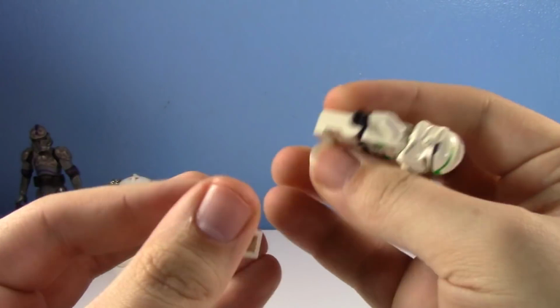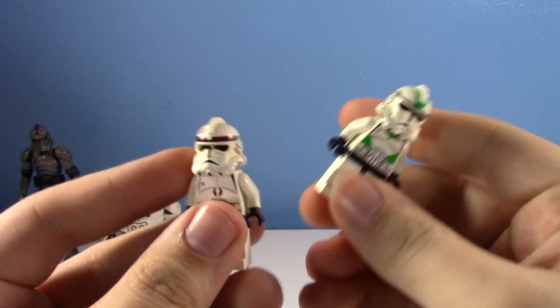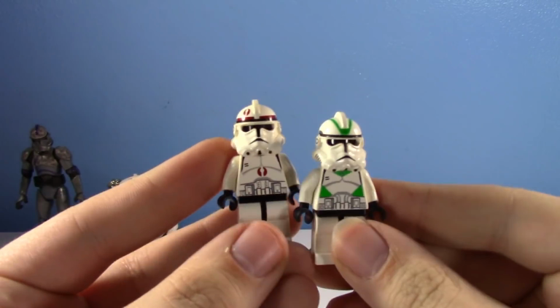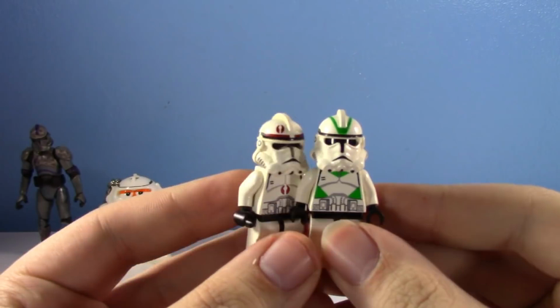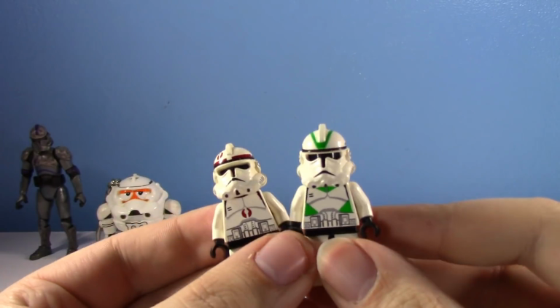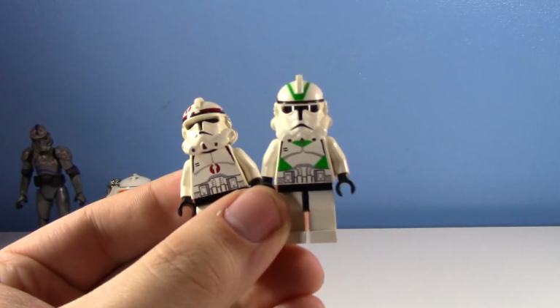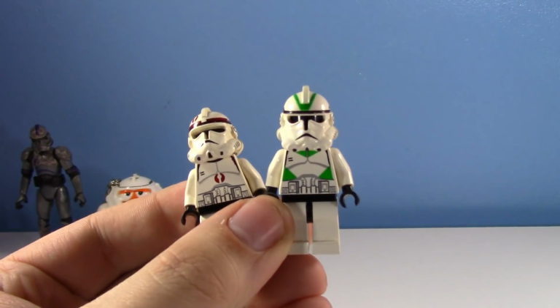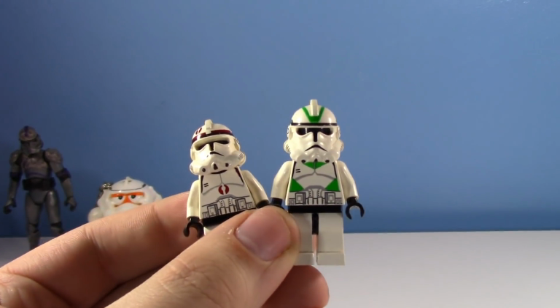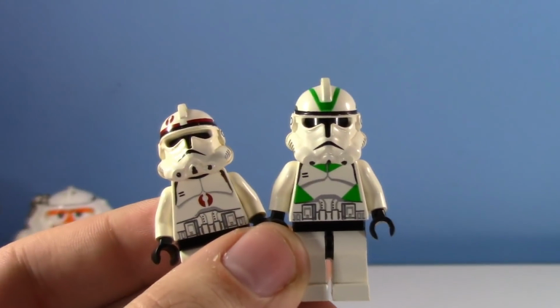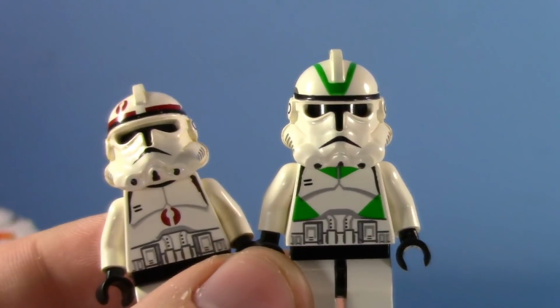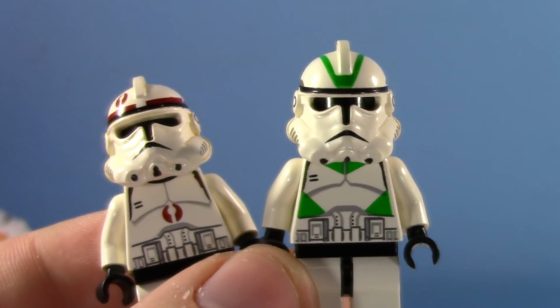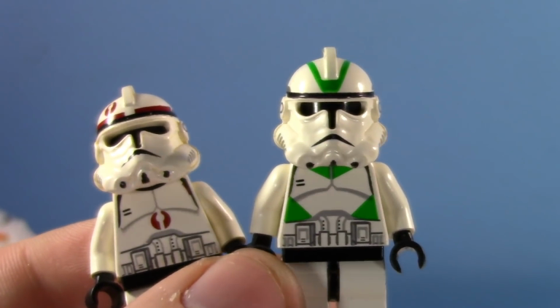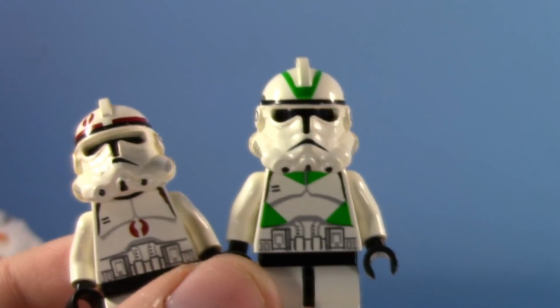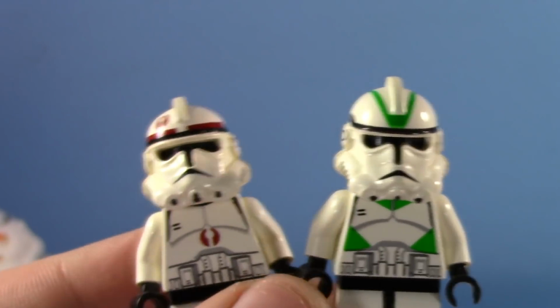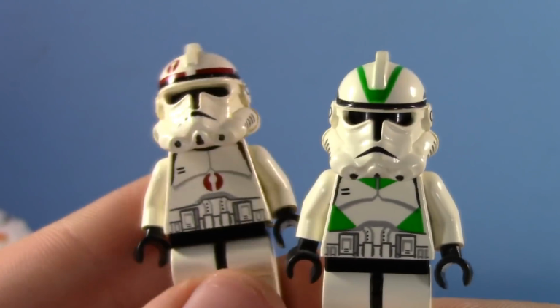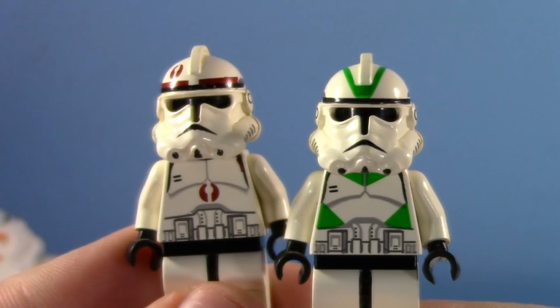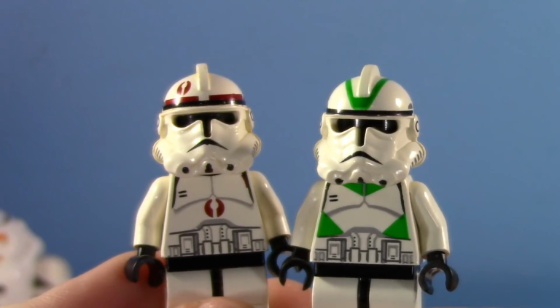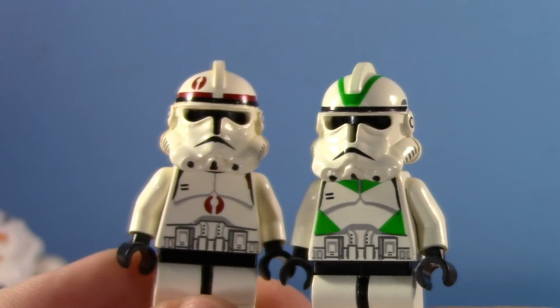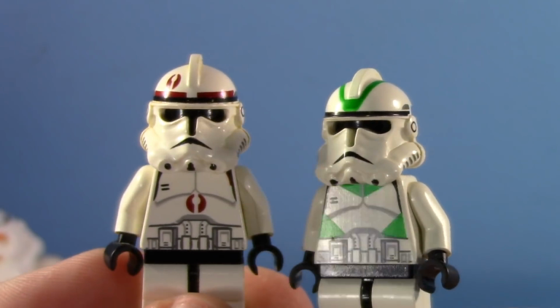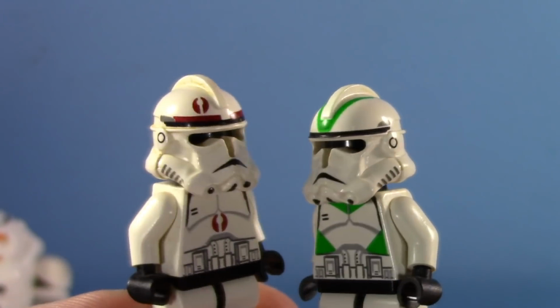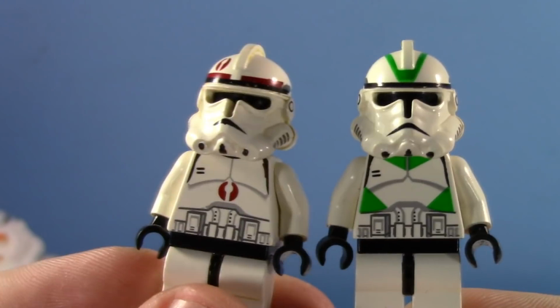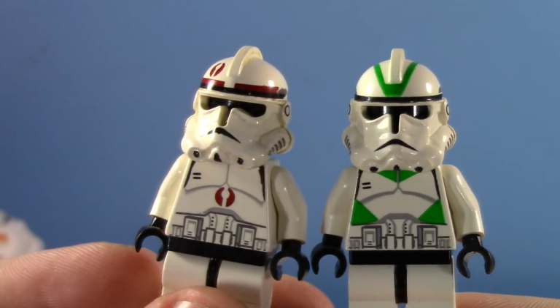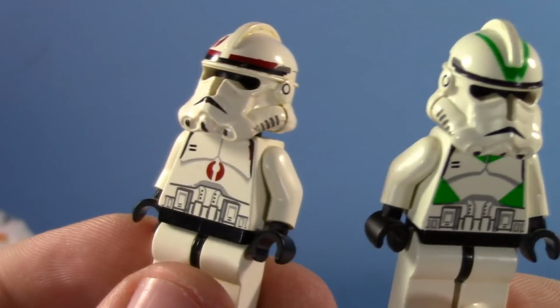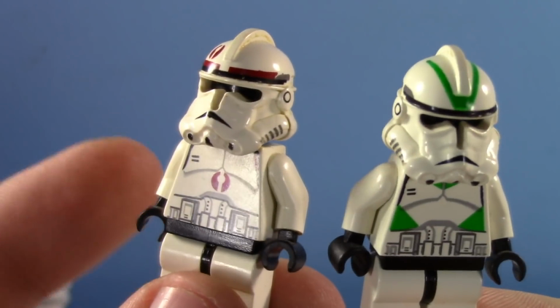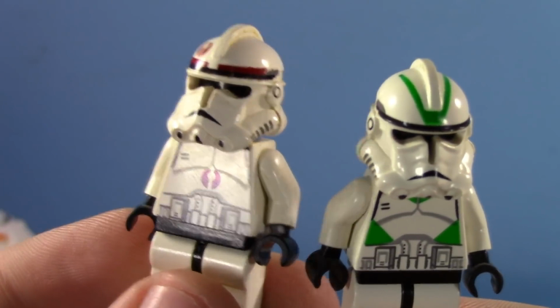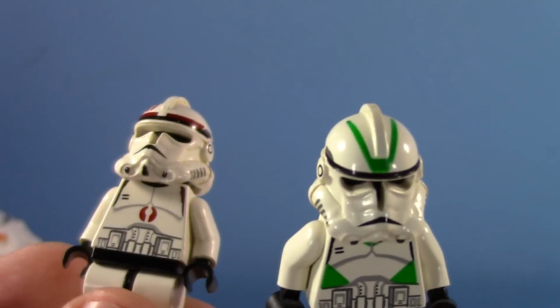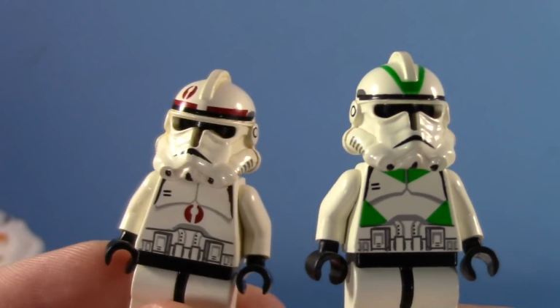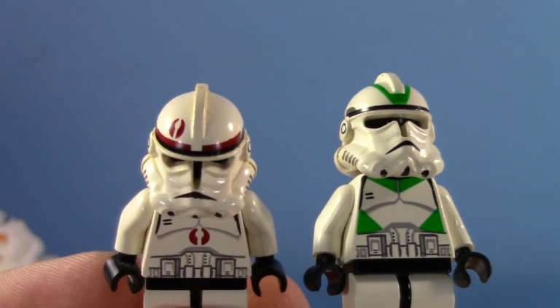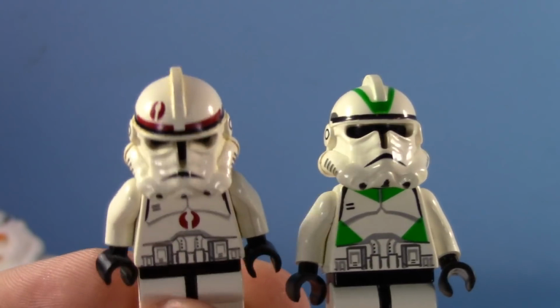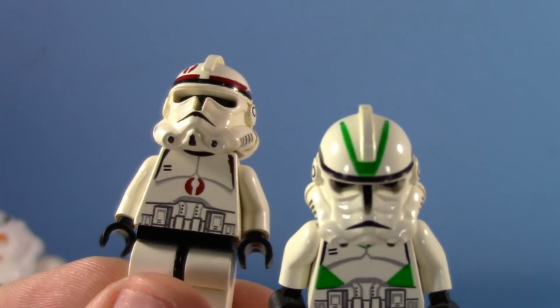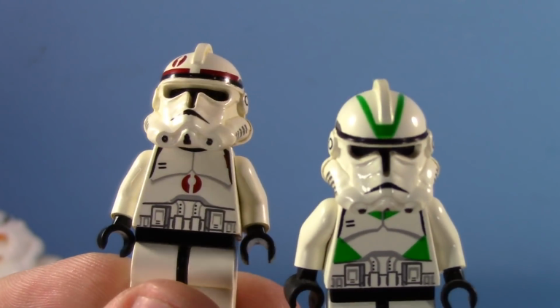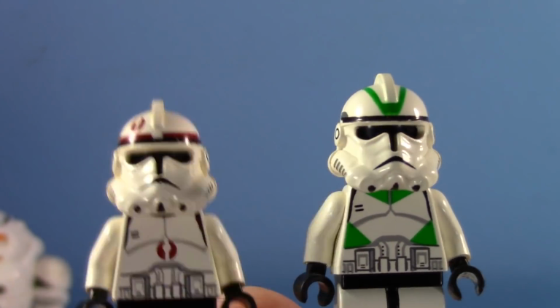I wanted to talk about these two because these are two of the most precious to me, and I didn't even have them when I was a kid. They're Christmas colors too — we got a red and we got a green.